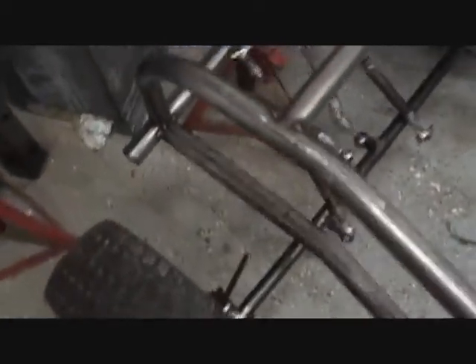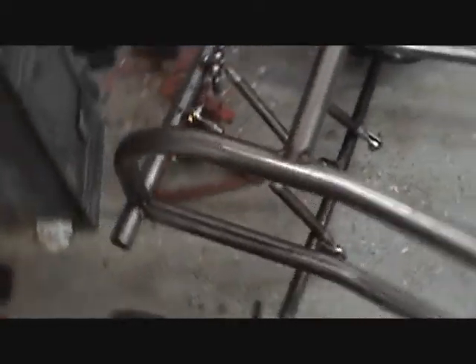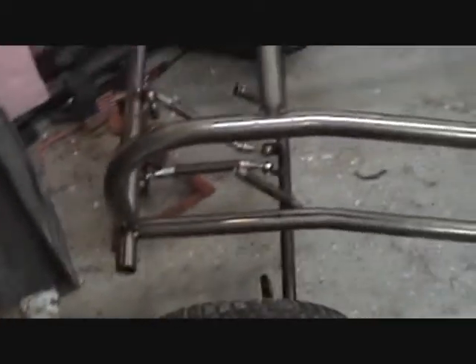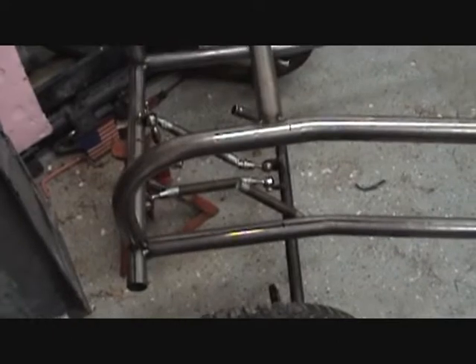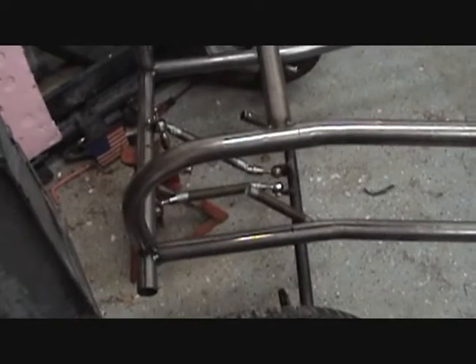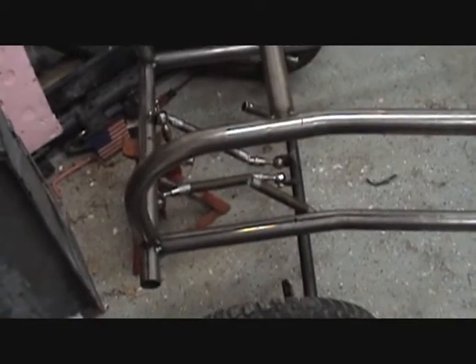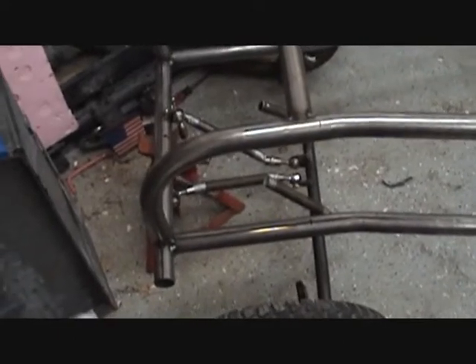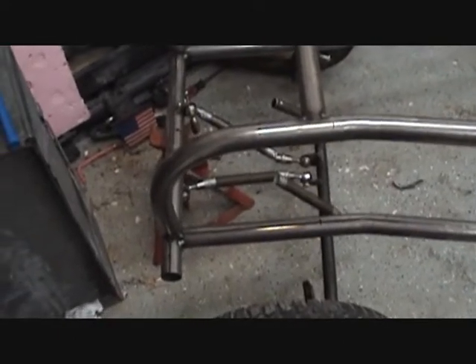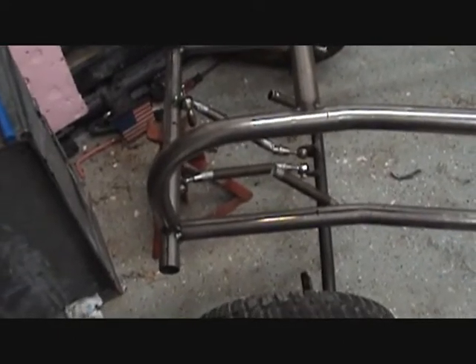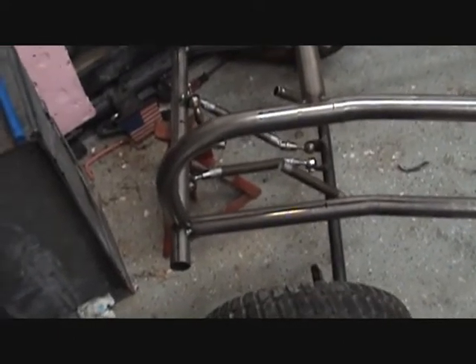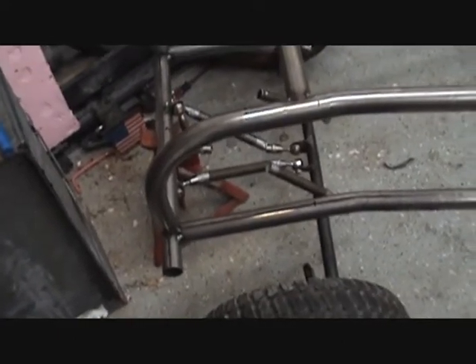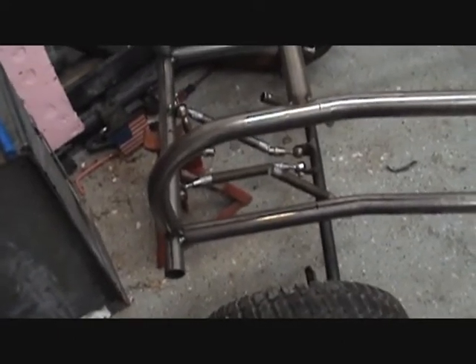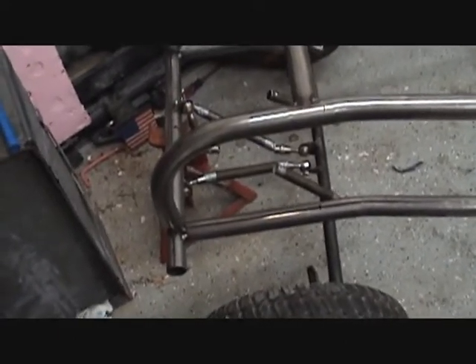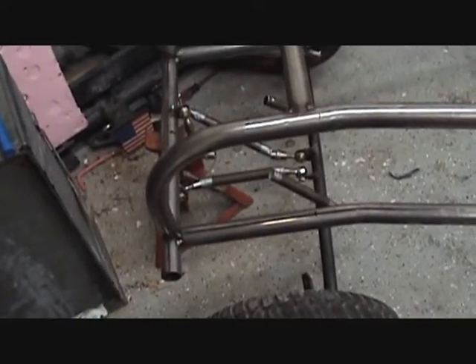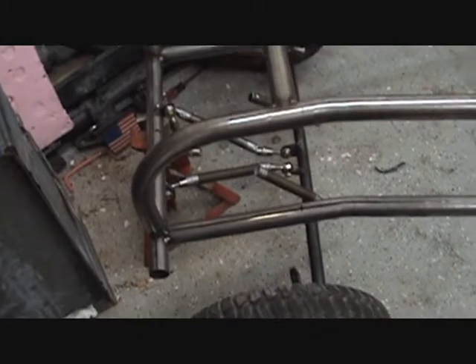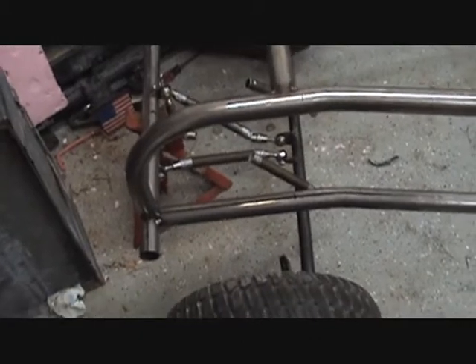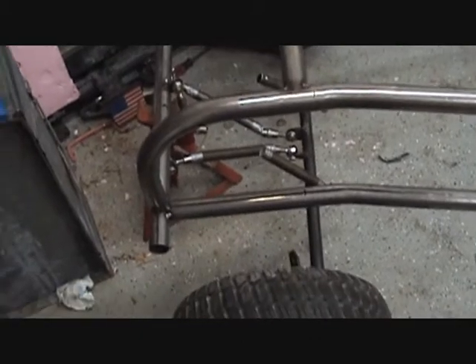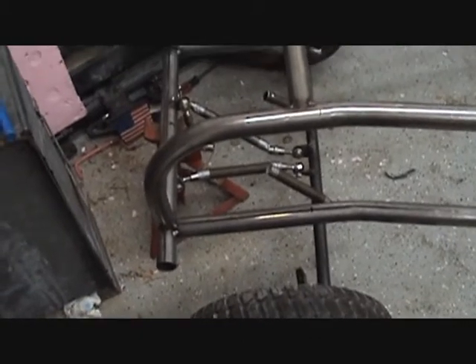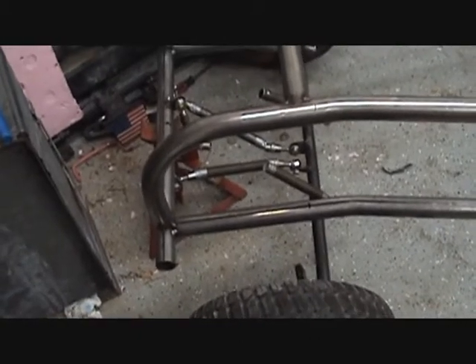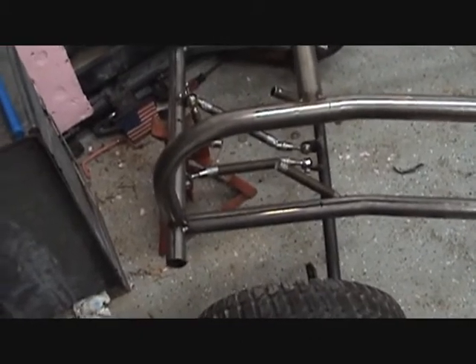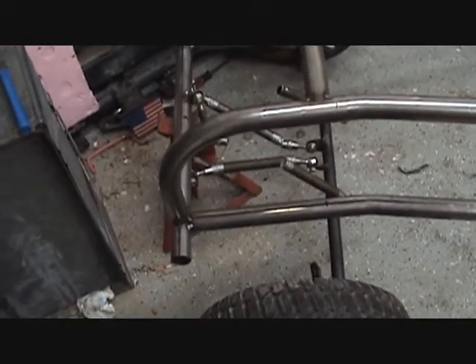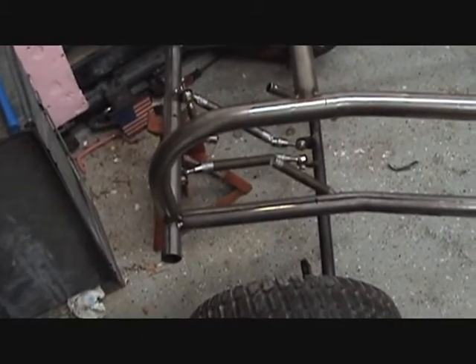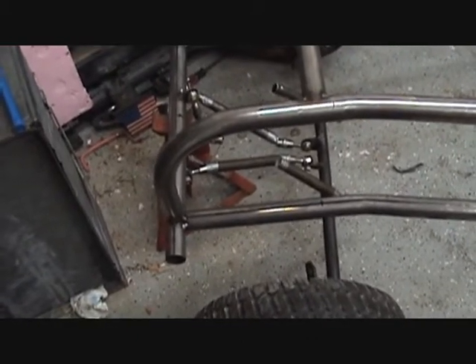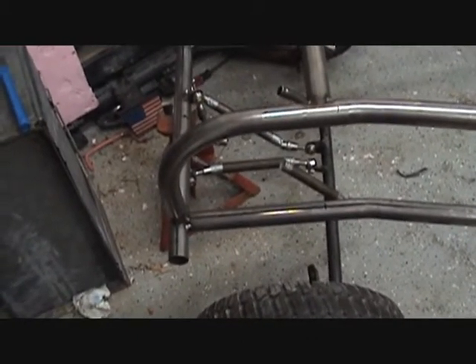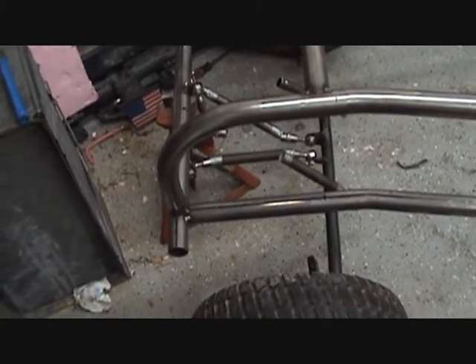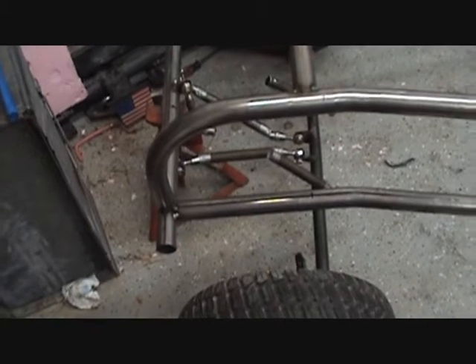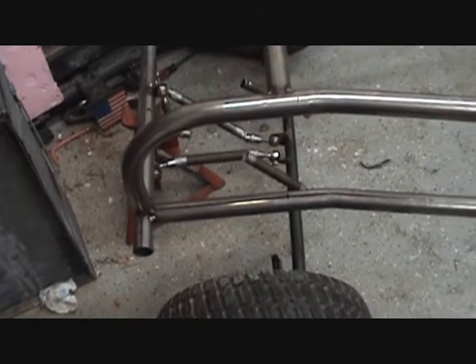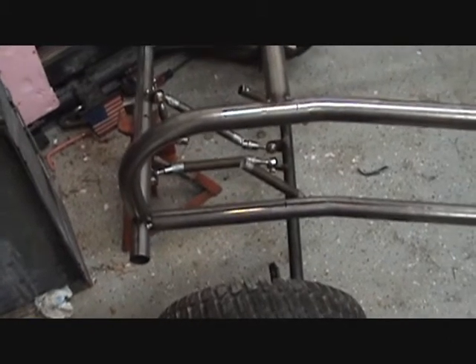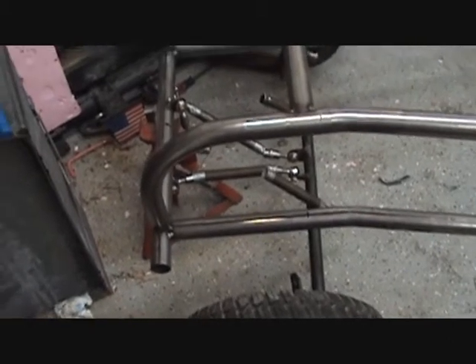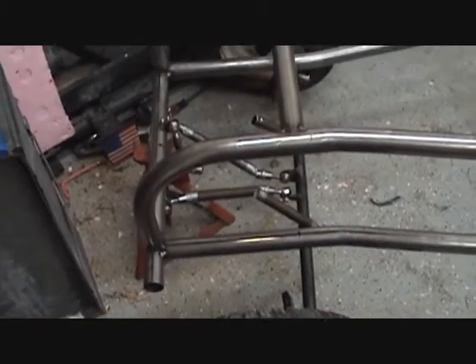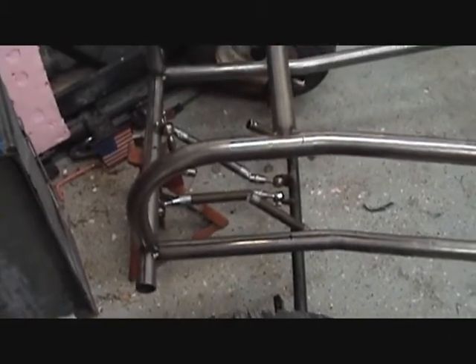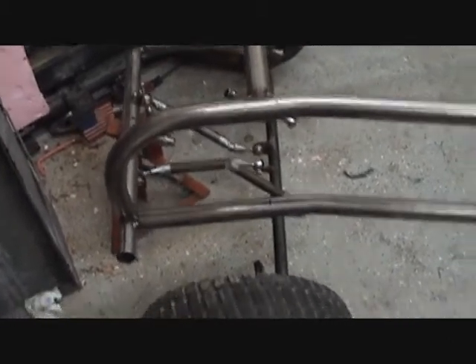The chrome moly tube that I really wanted to use was going to be about $200 for a 20-foot piece, so I didn't really want to spend that much money. So I've got some other tubes on order.